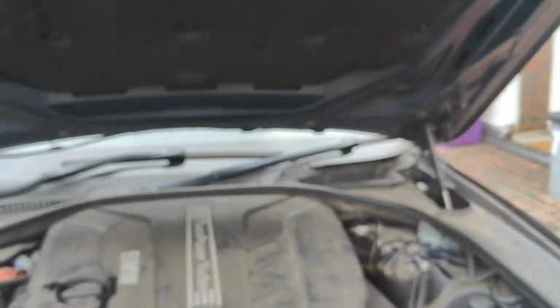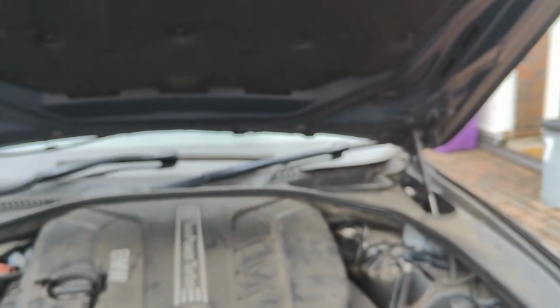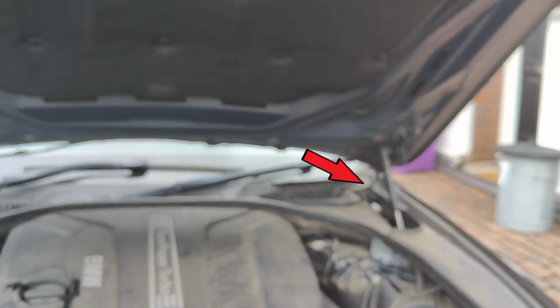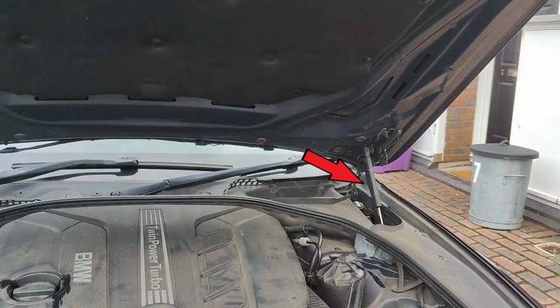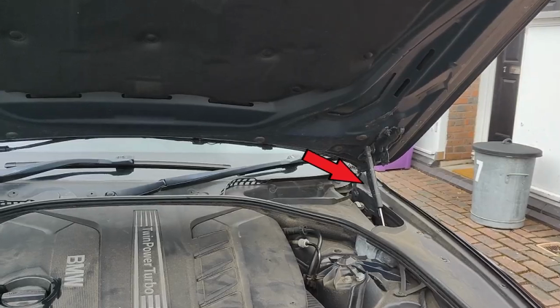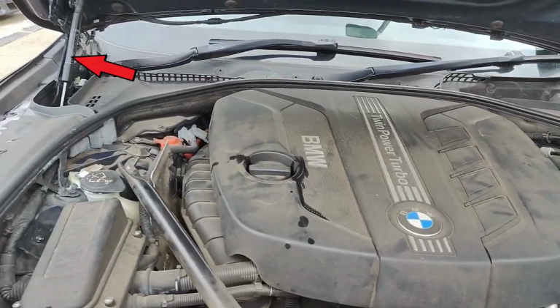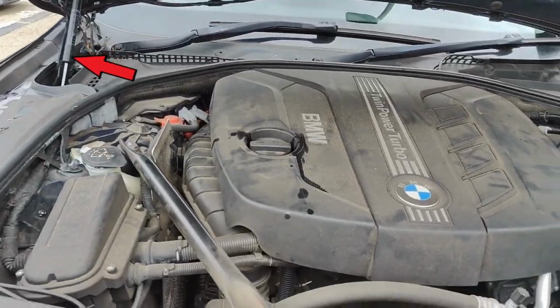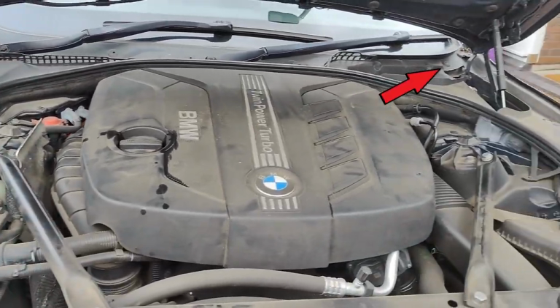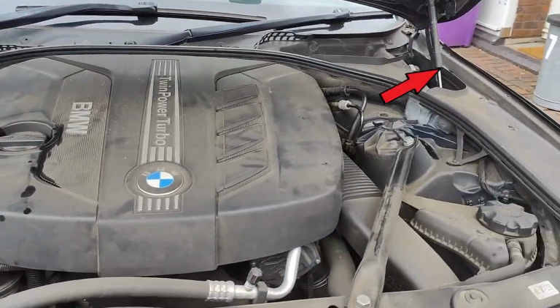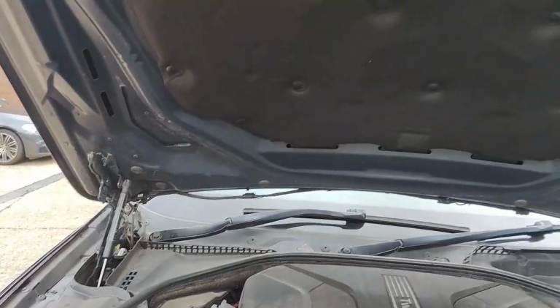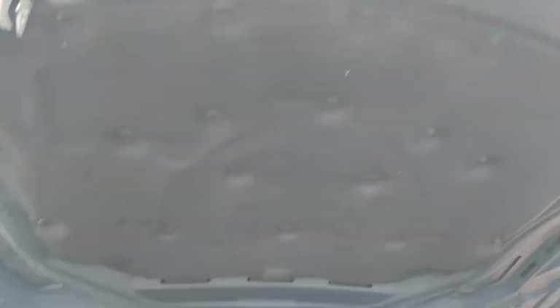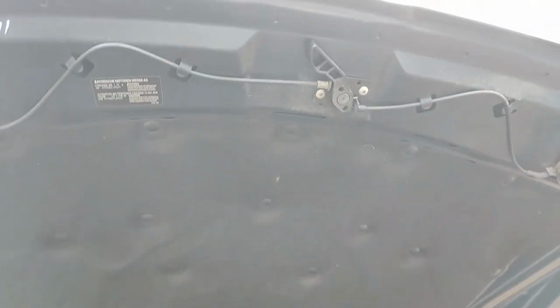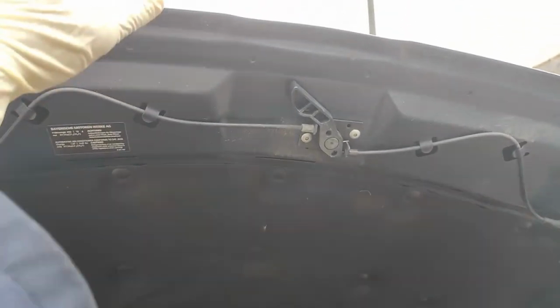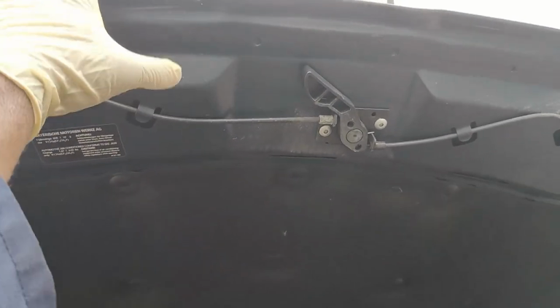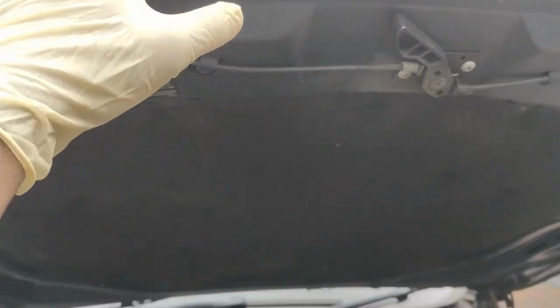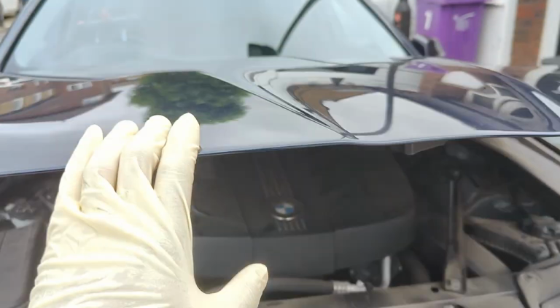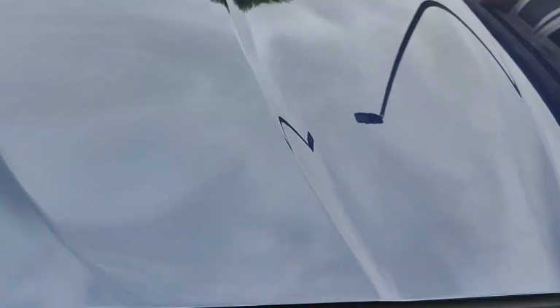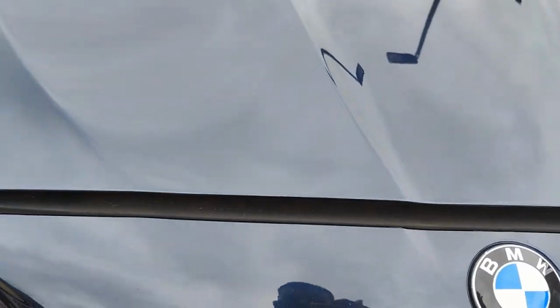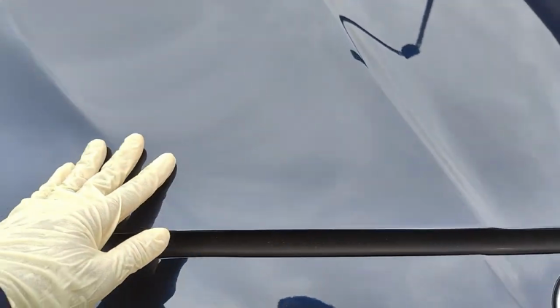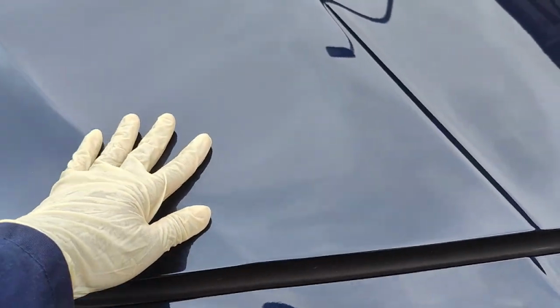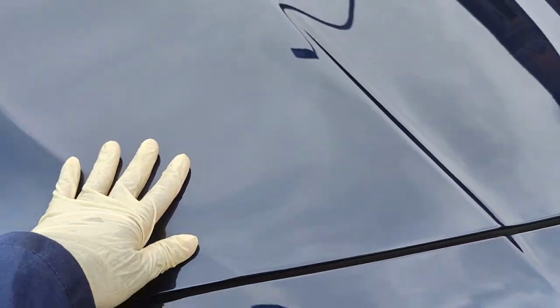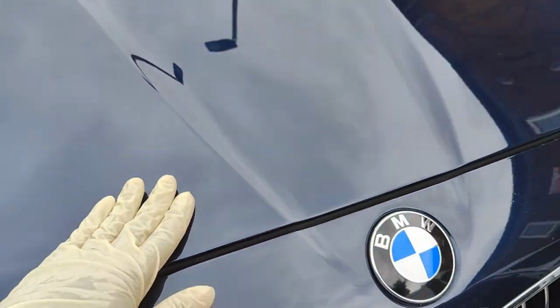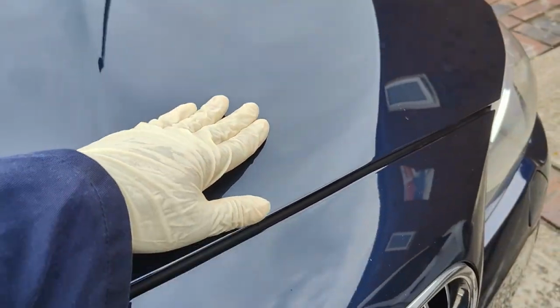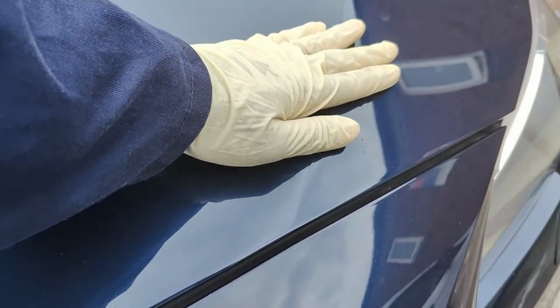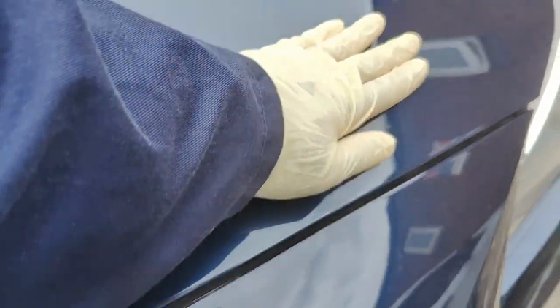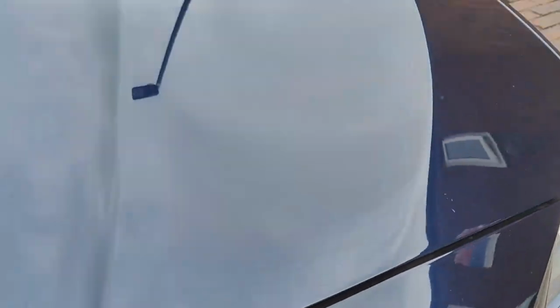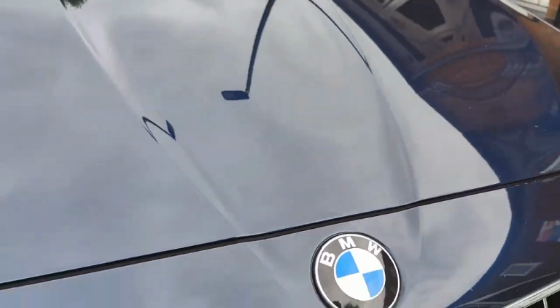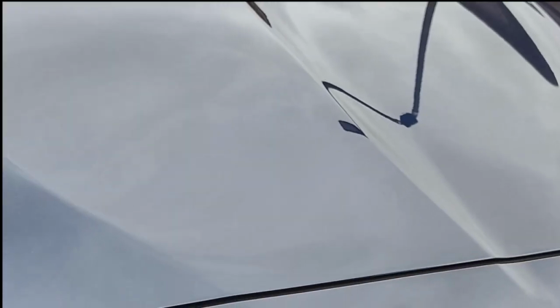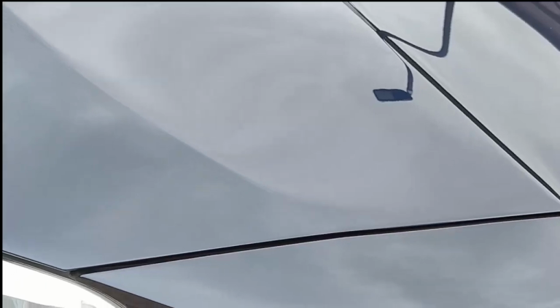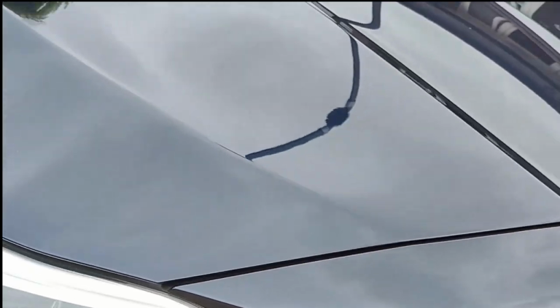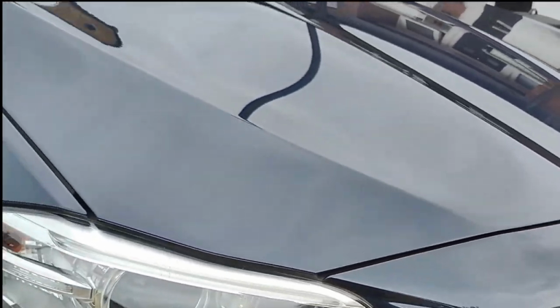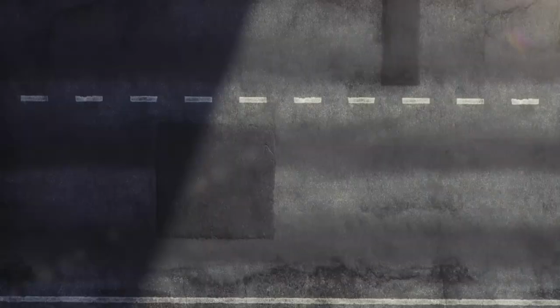This bonnet is held up by these gas struts. To close the bonnet simply pull down the bonnet and gently press here and here to lock it in place. Job done!